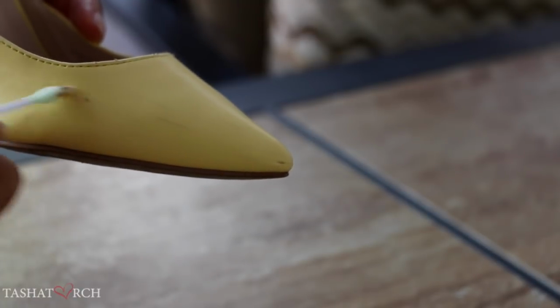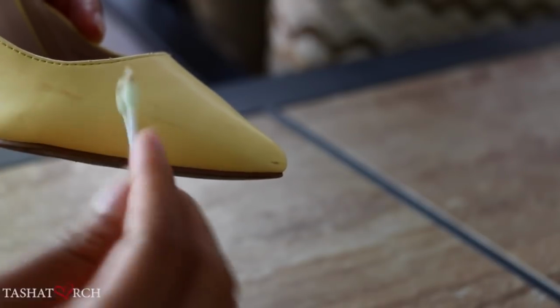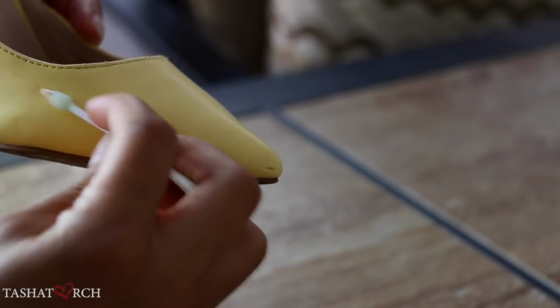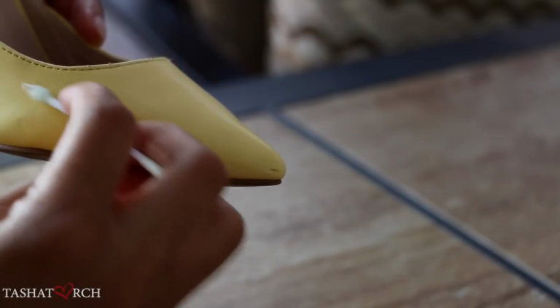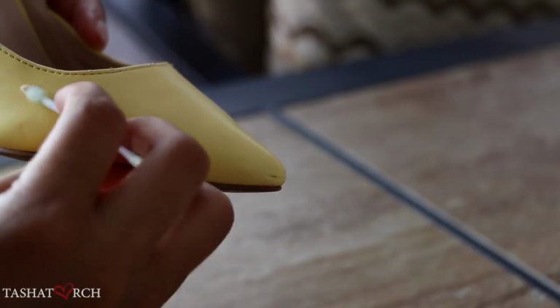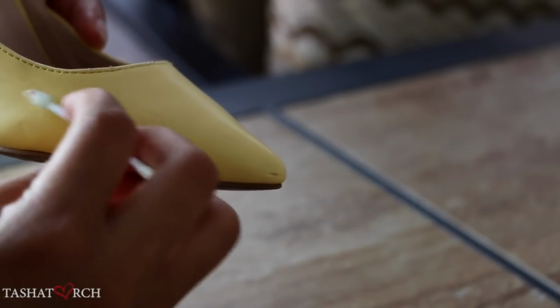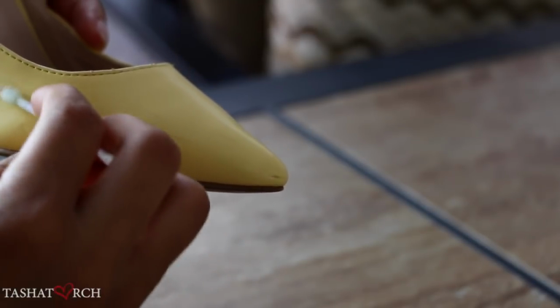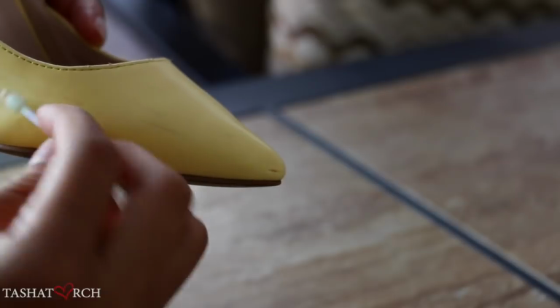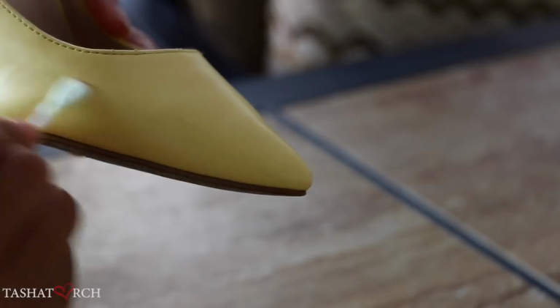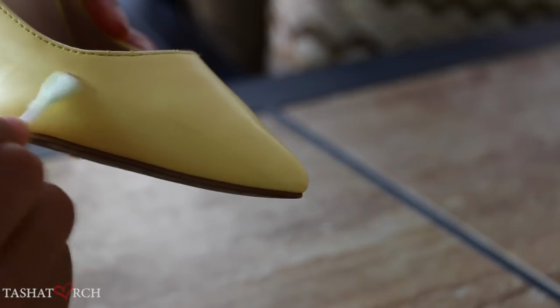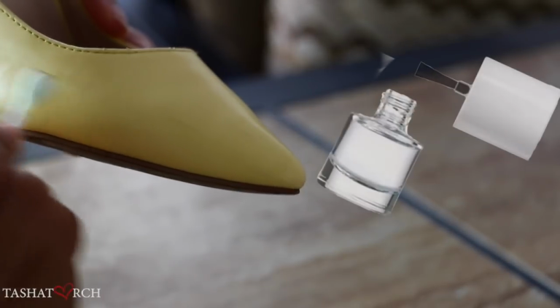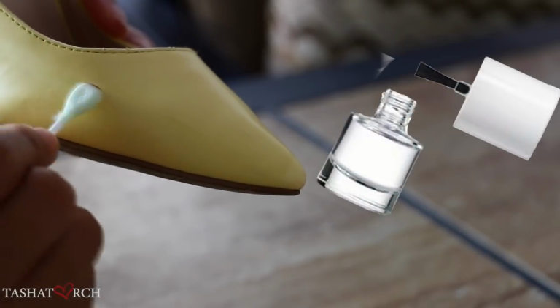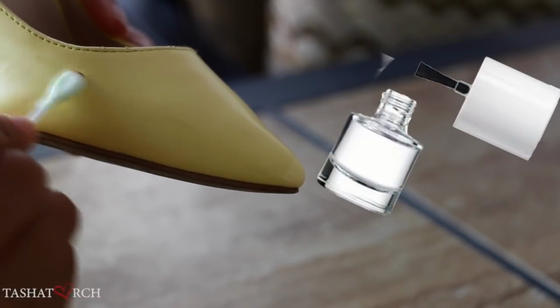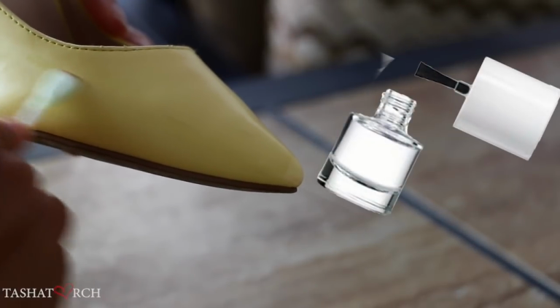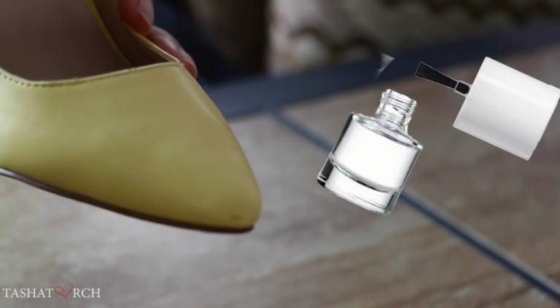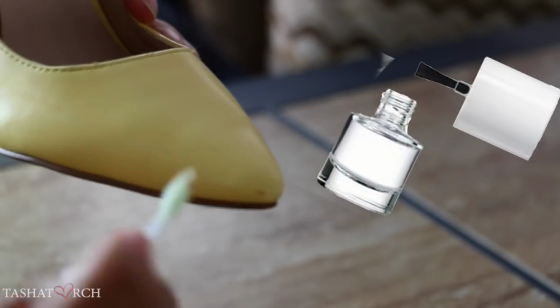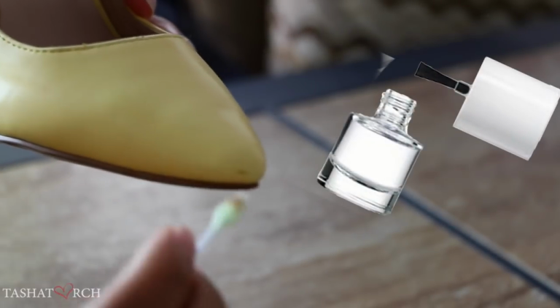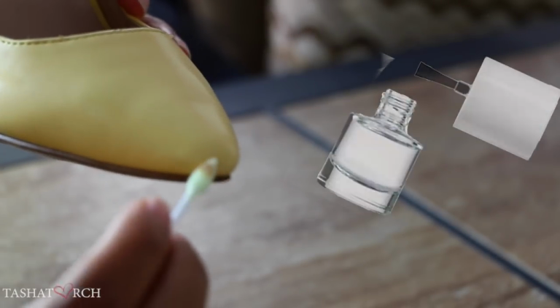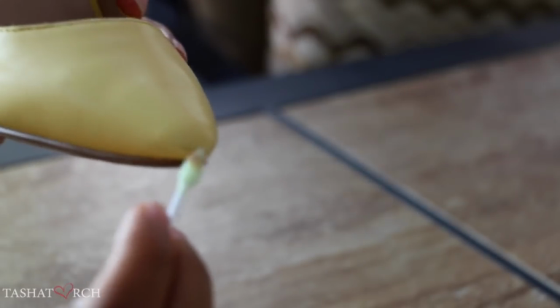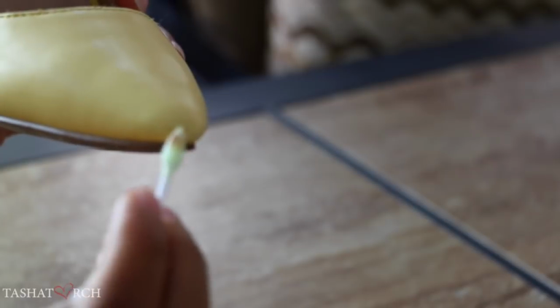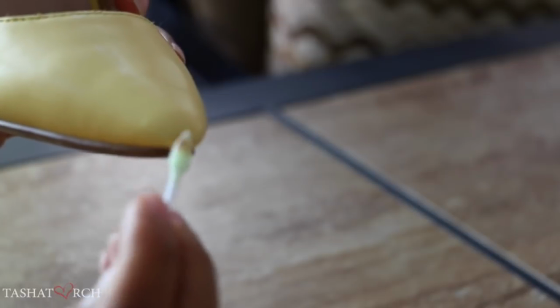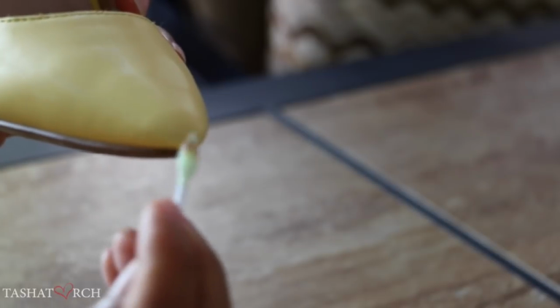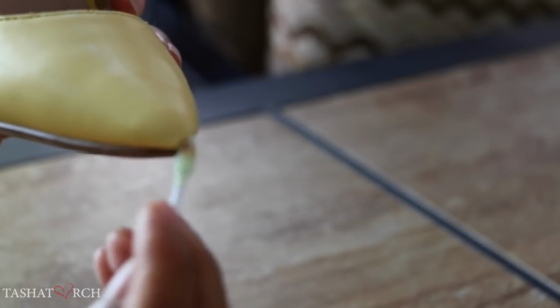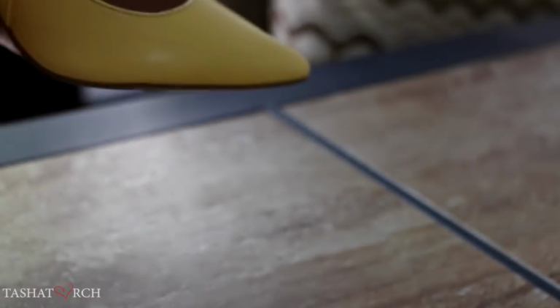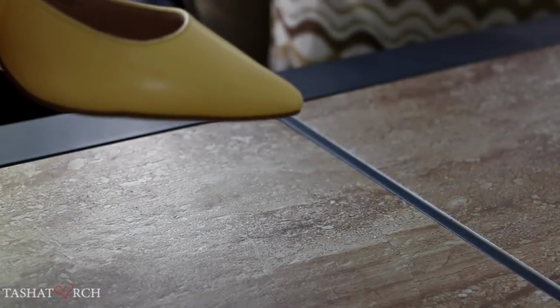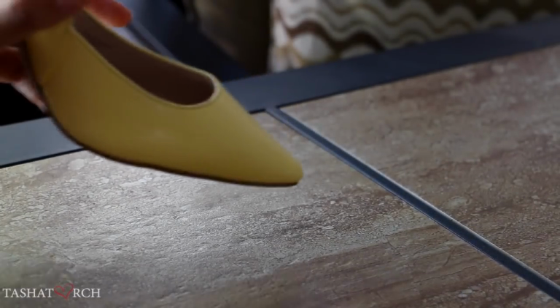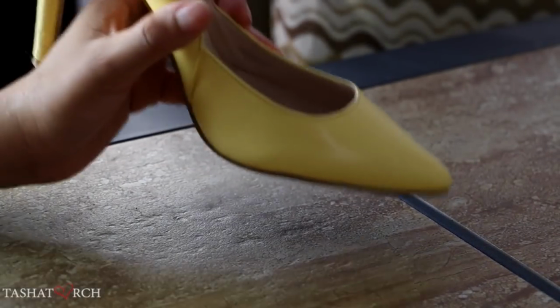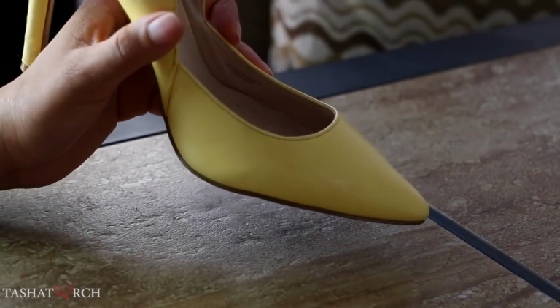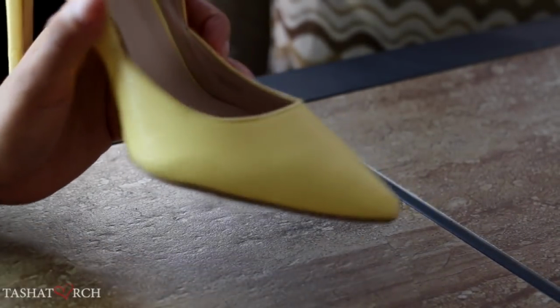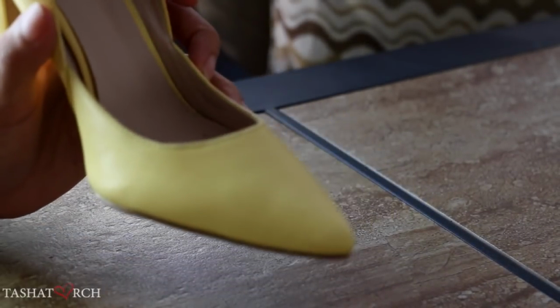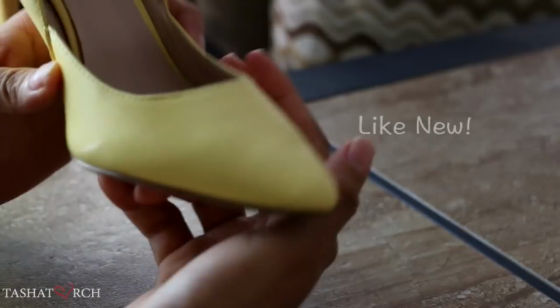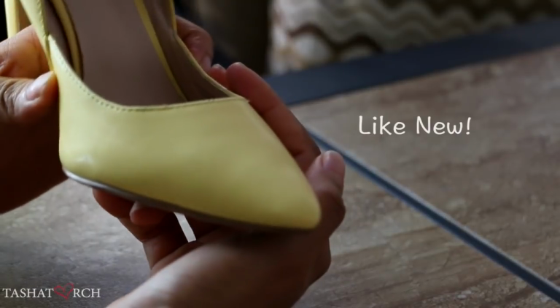My shoes are extremely shiny. You can follow up with a light coat of clear nail polish to restore the sheen. I don't always find this step necessary, so I rarely use it. However, you can make the judgment call depending on your desired end result.